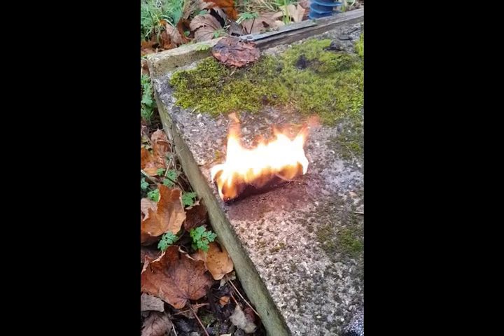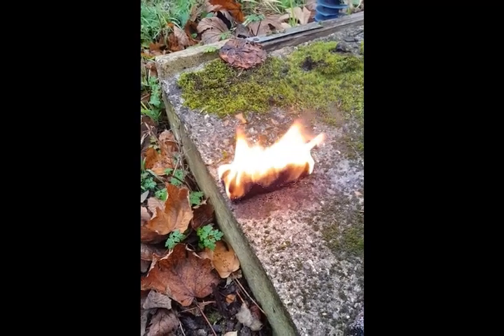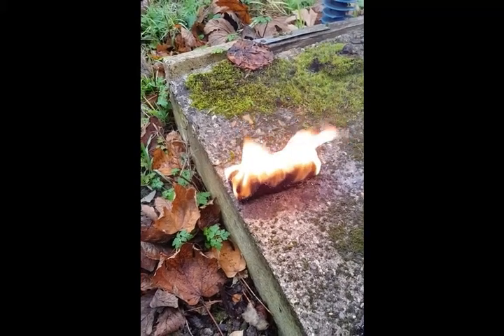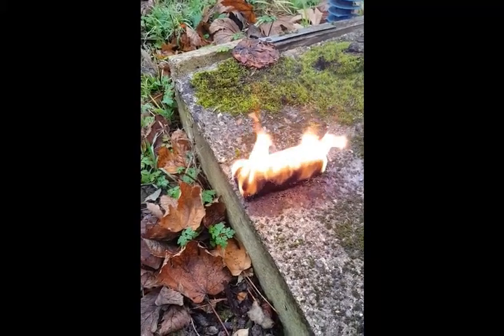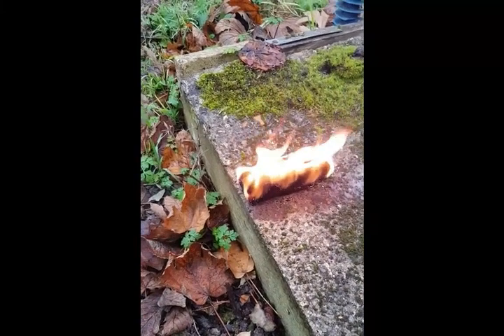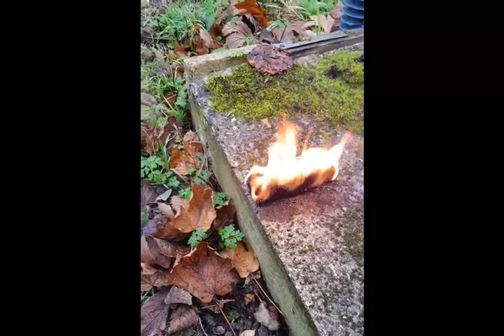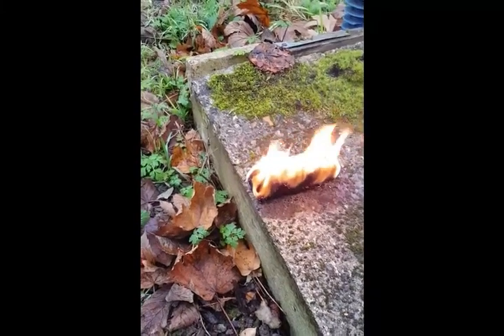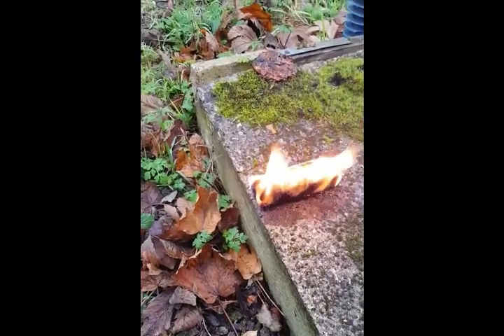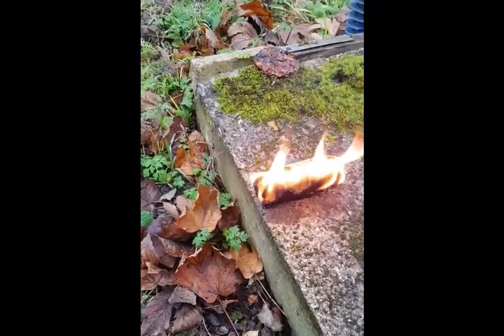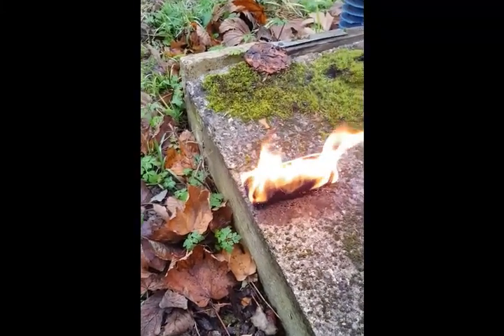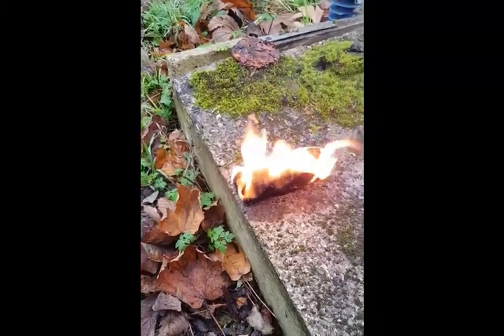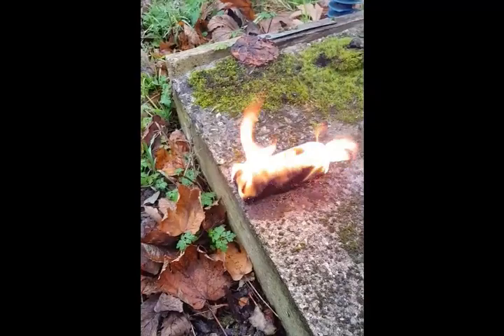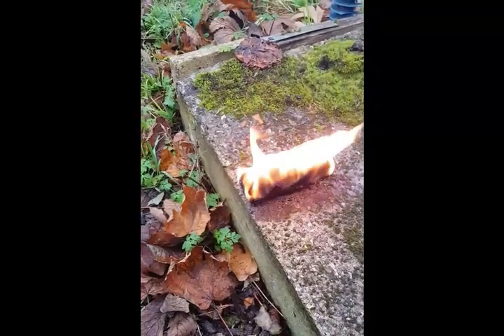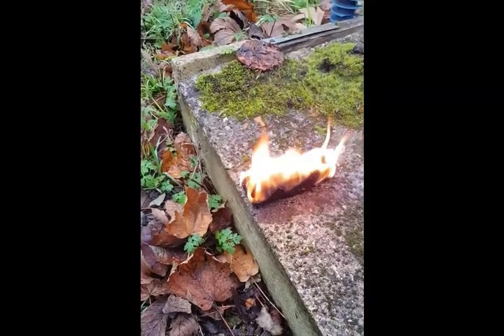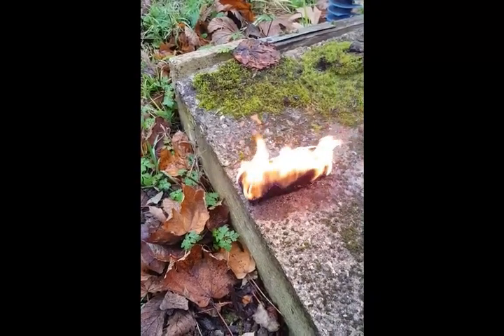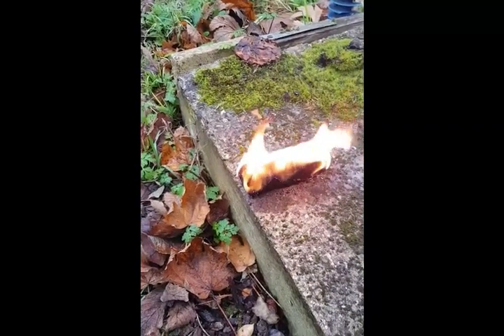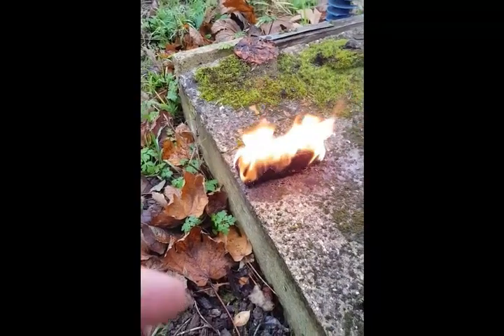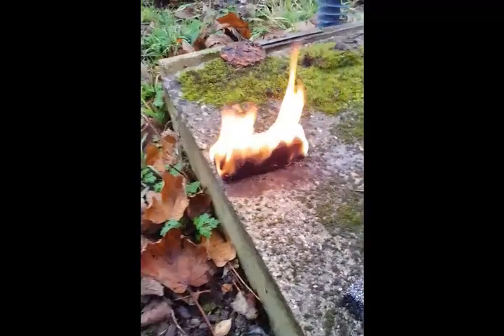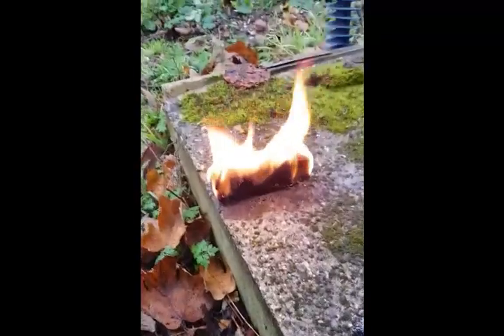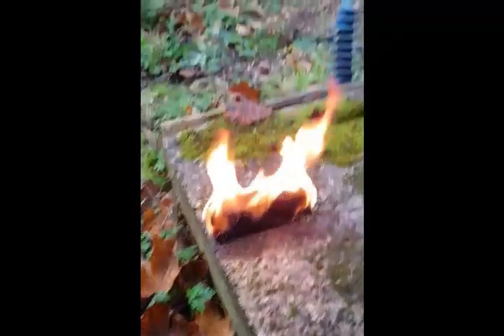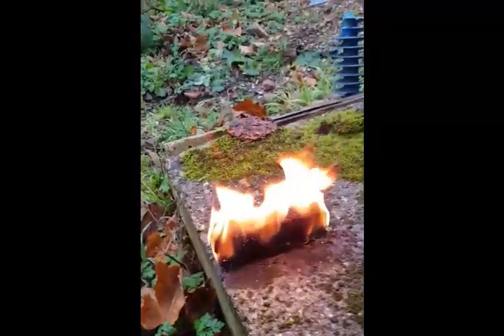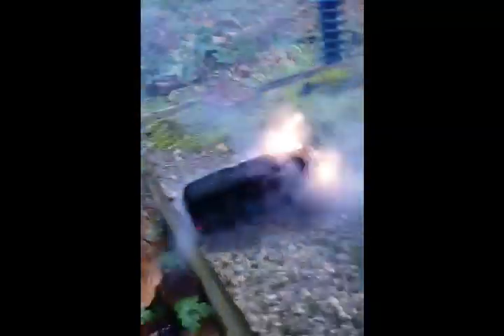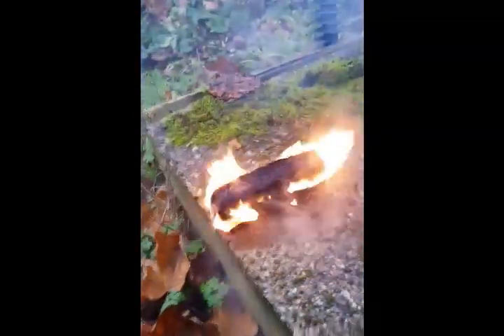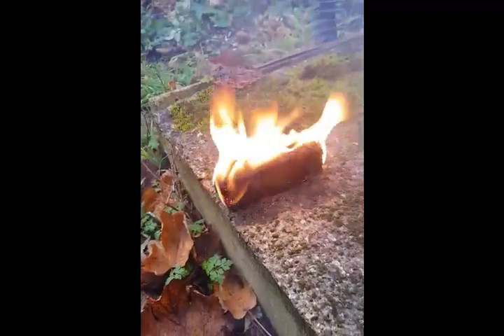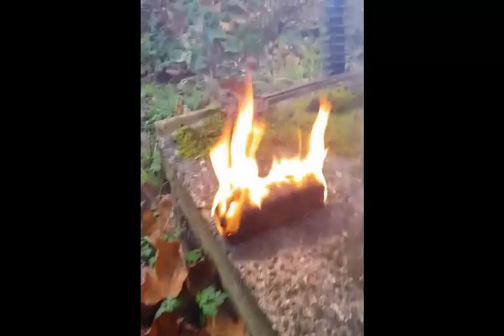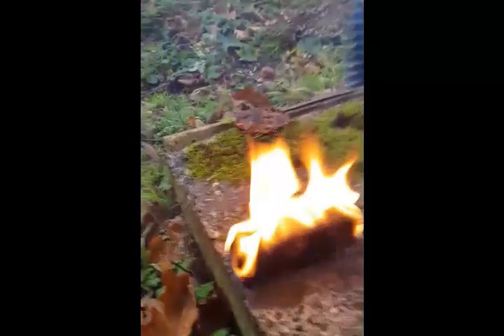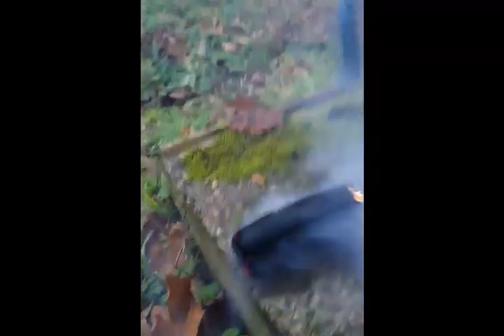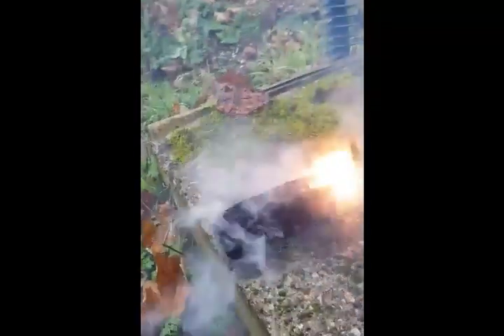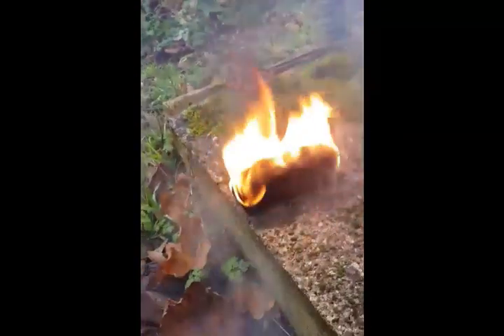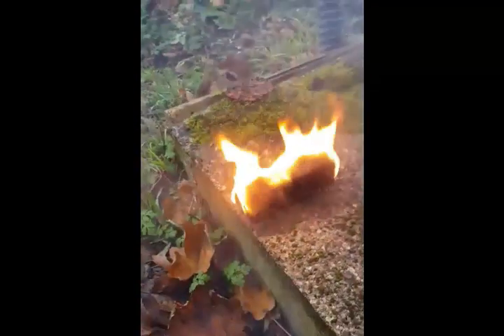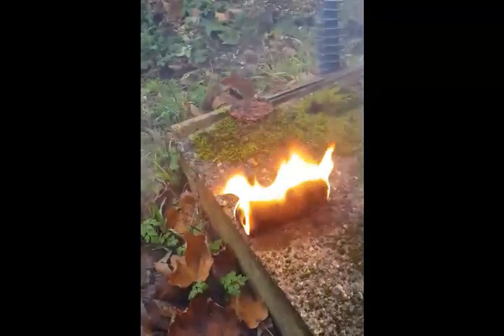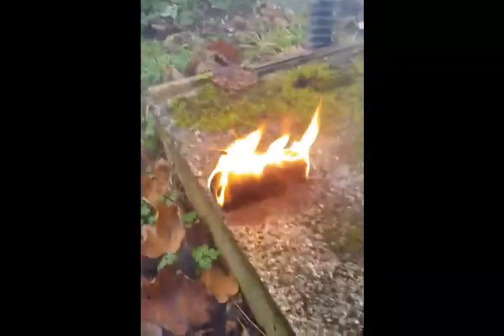This is called Flexum. It's actually used on ridge tiles — you place it on the top of ridge tiles and it burns extremely well, as you can see. And even if you try and blow it out, it will keep on re-igniting.